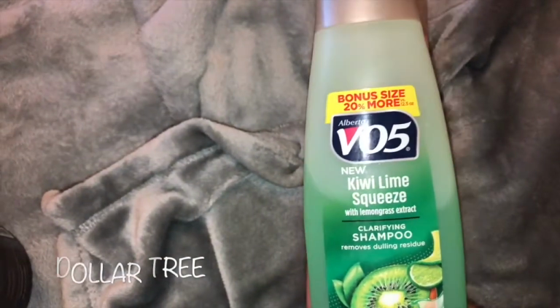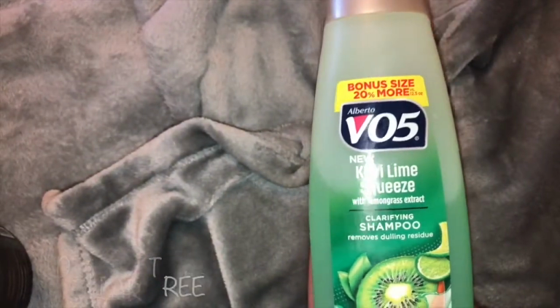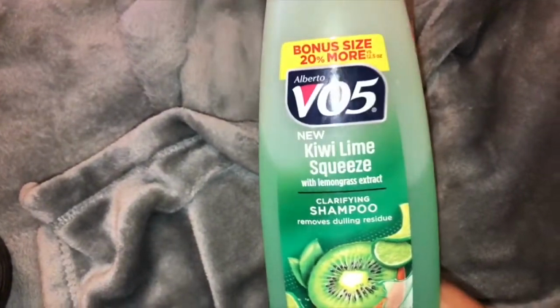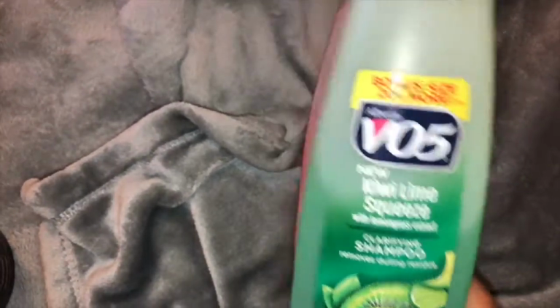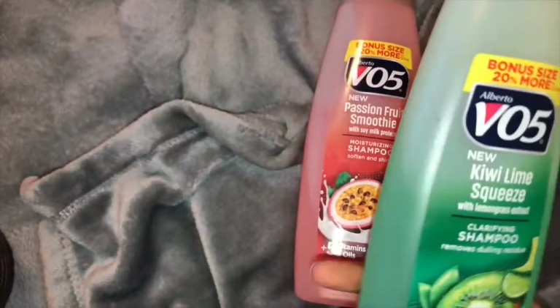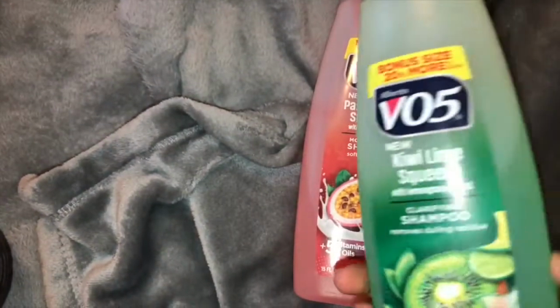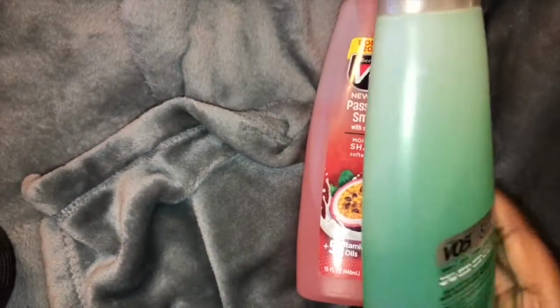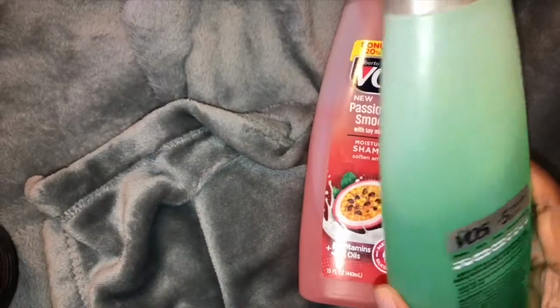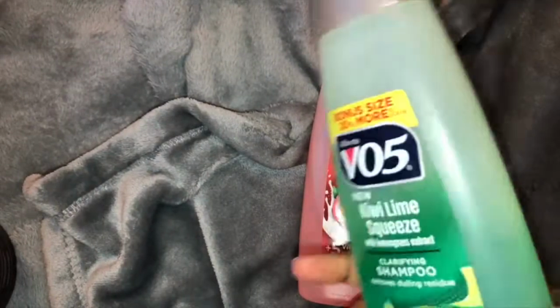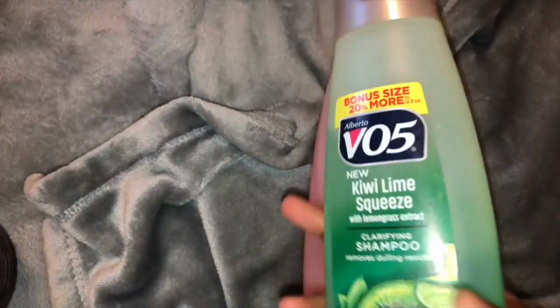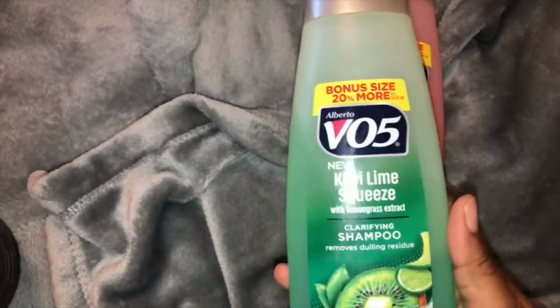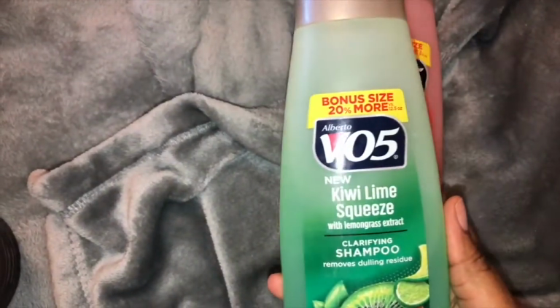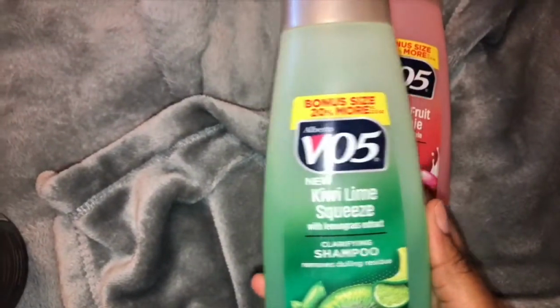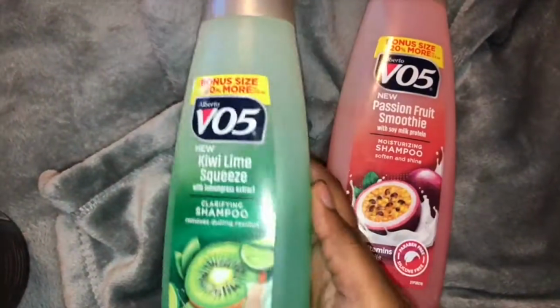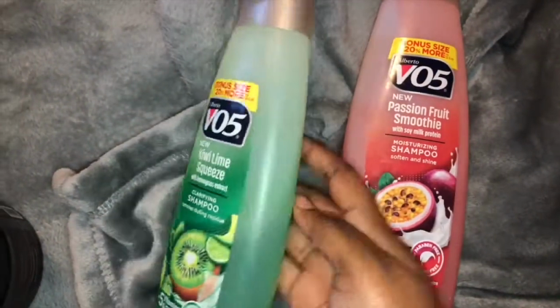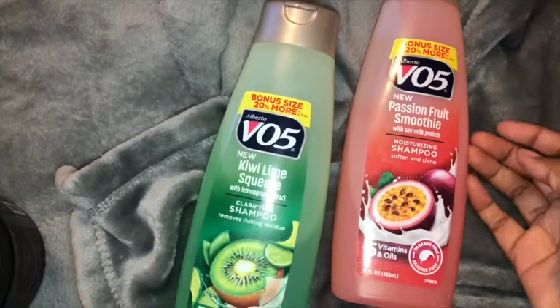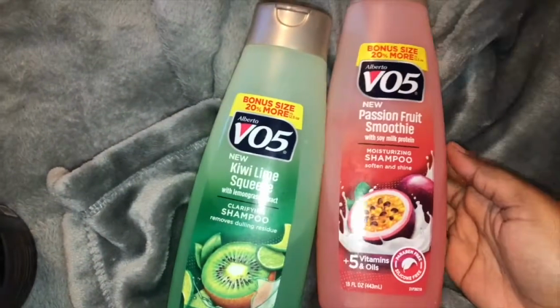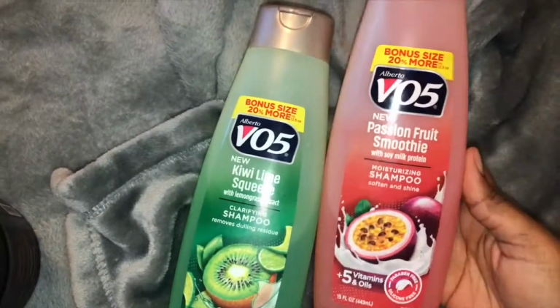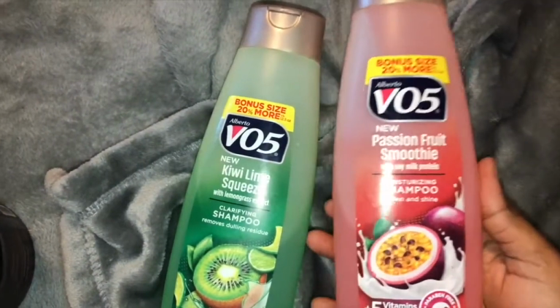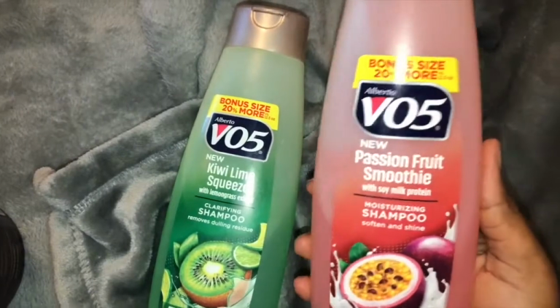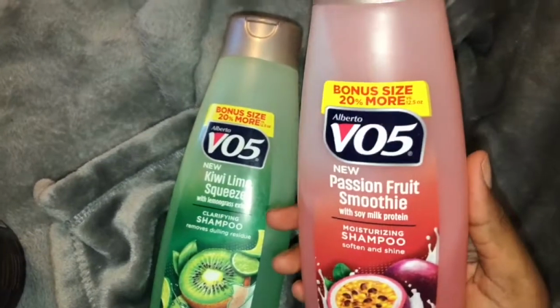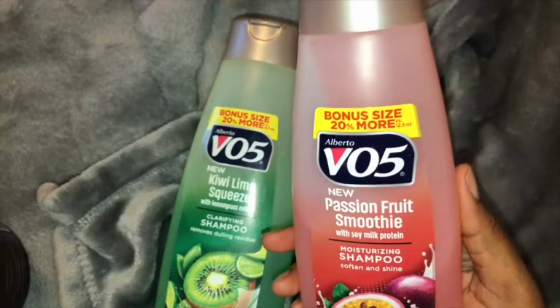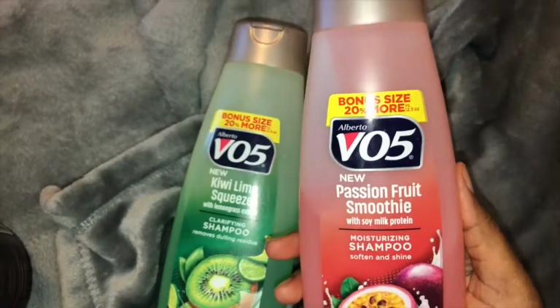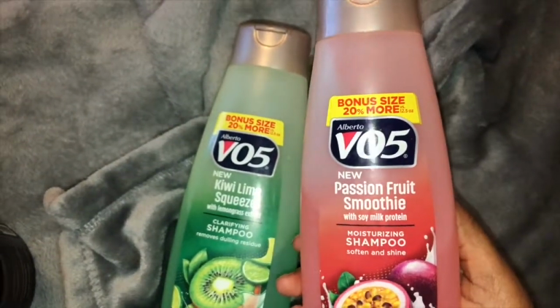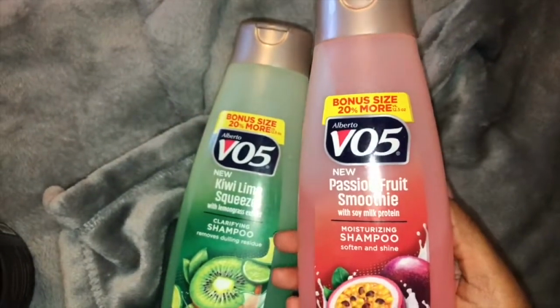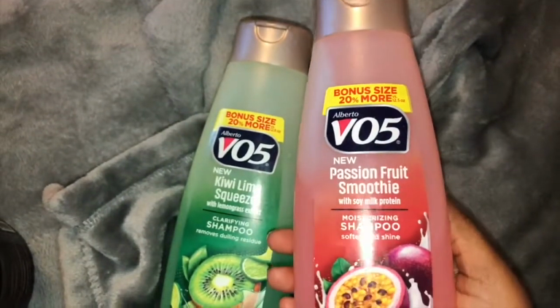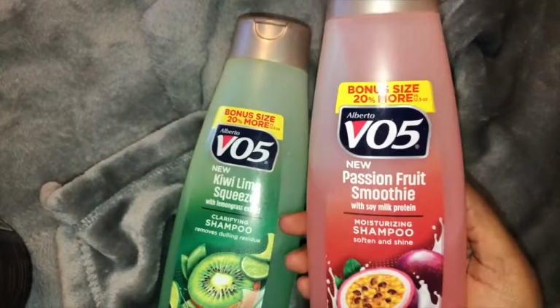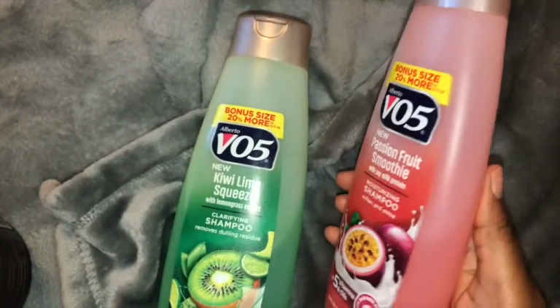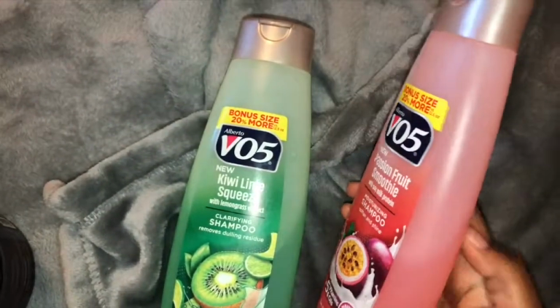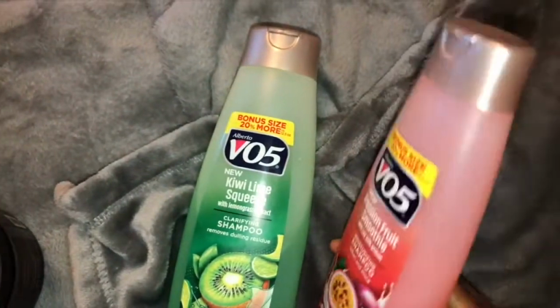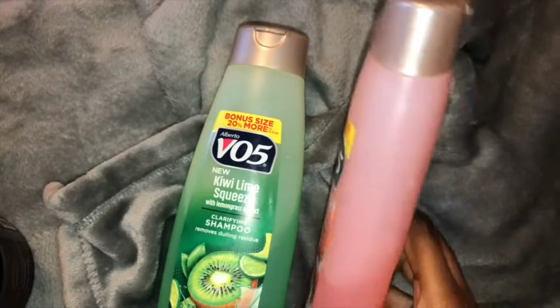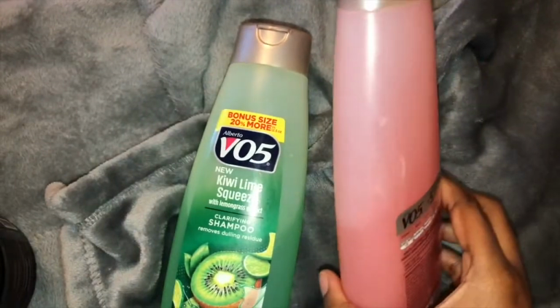This pair is the VO5 clarifying shampoo and the moisturizing shampoo. I've used this duo from the dollar tree for about 10 months now and I have seen it do wonders with my hair, so I really like this pairing.